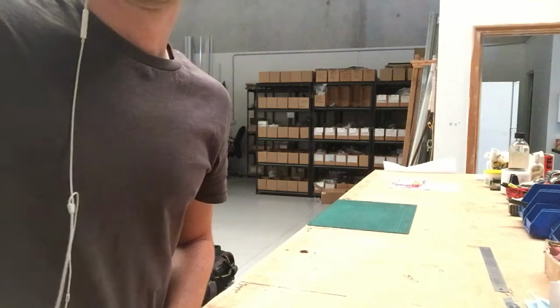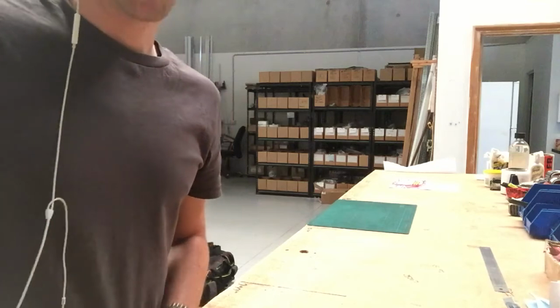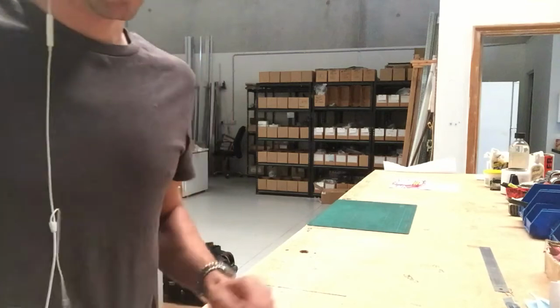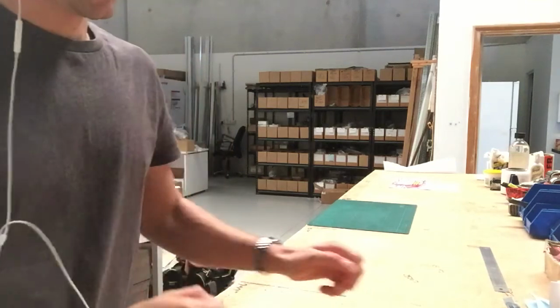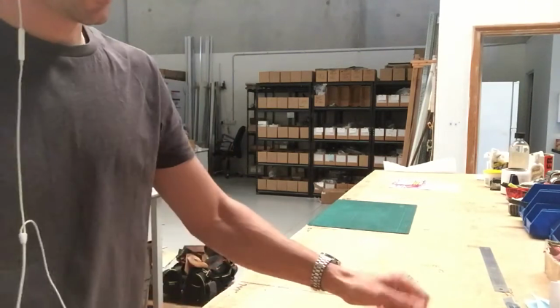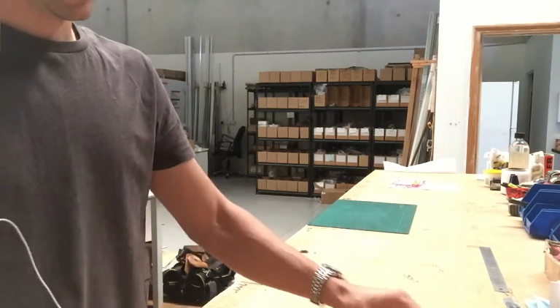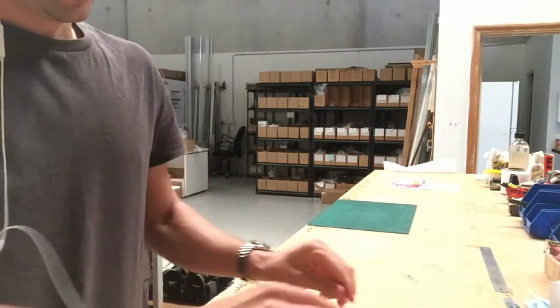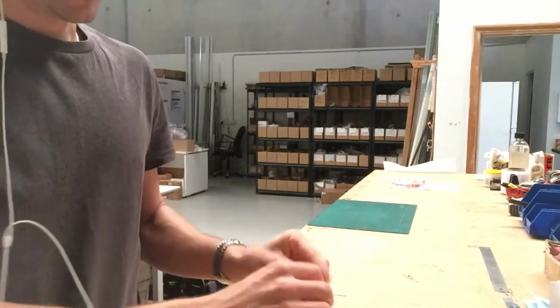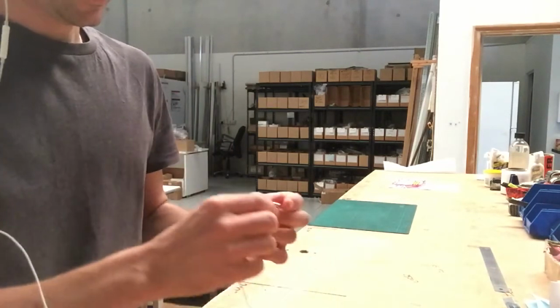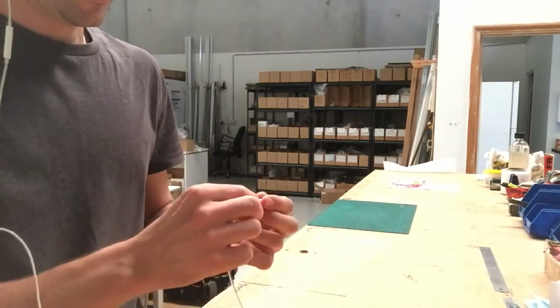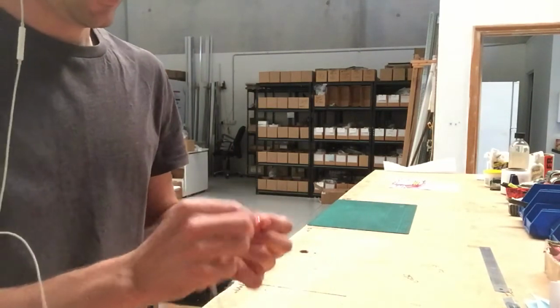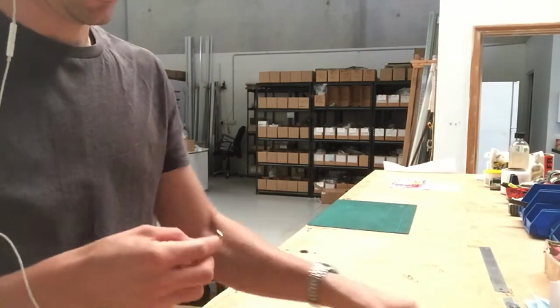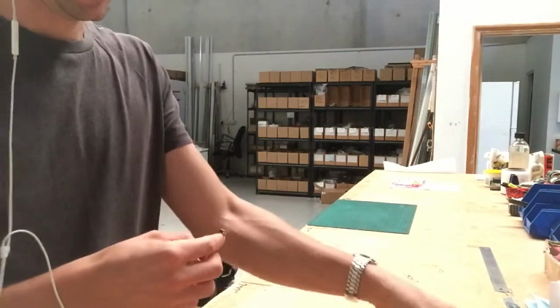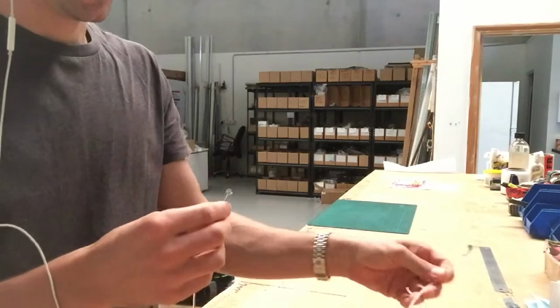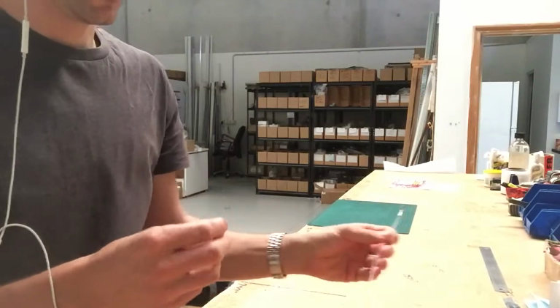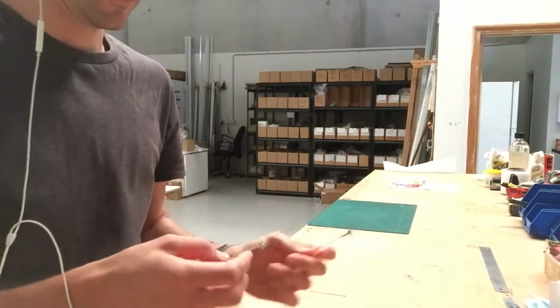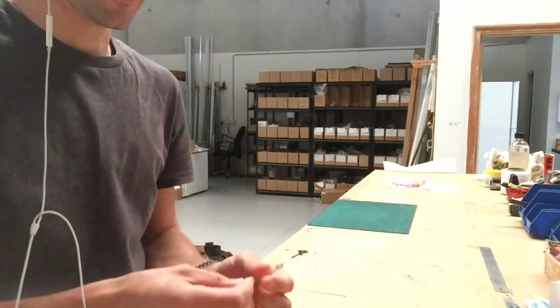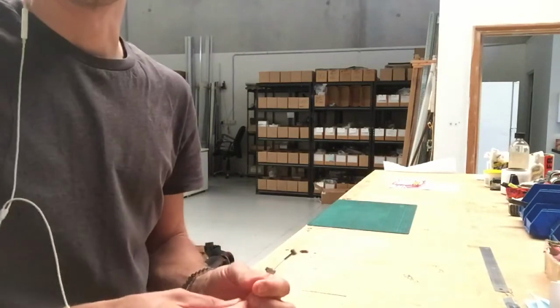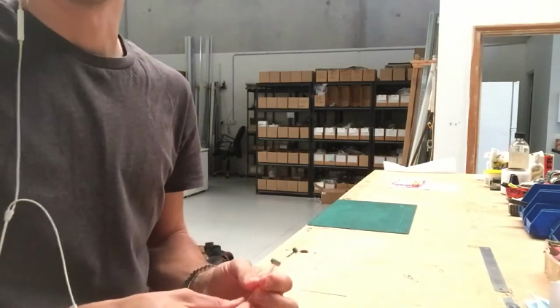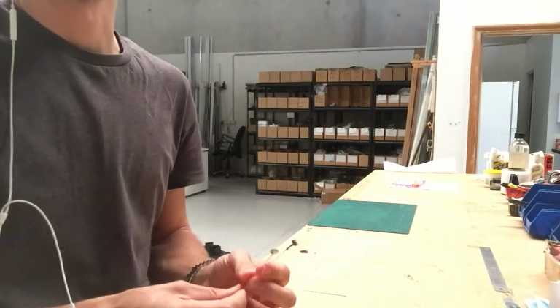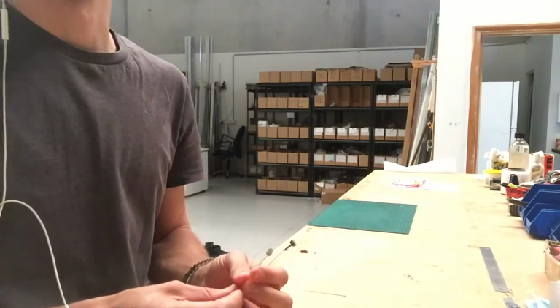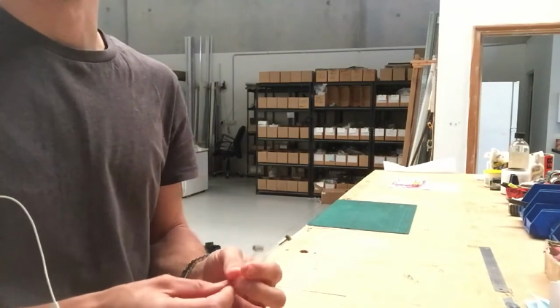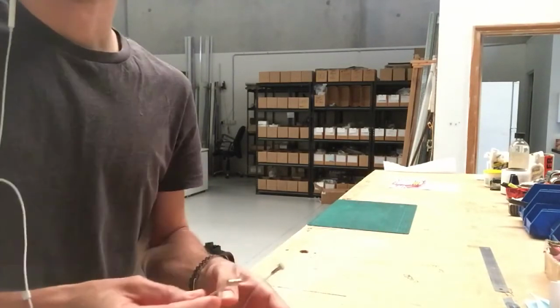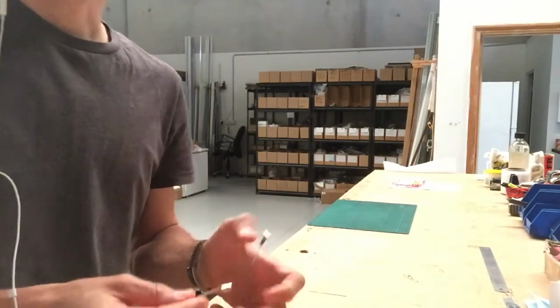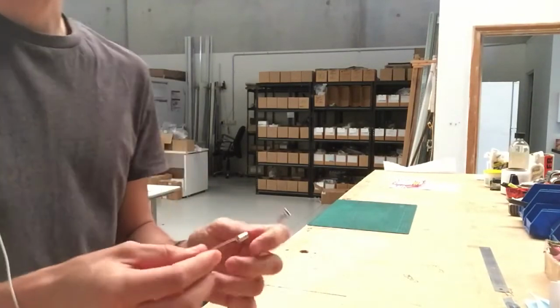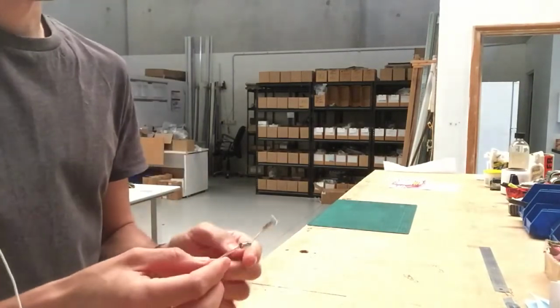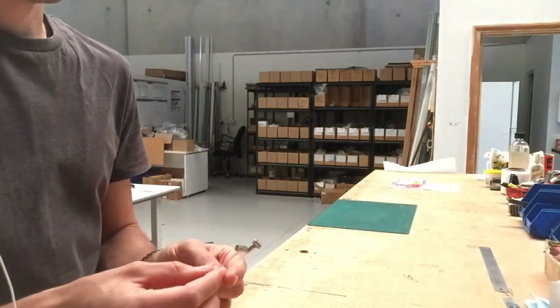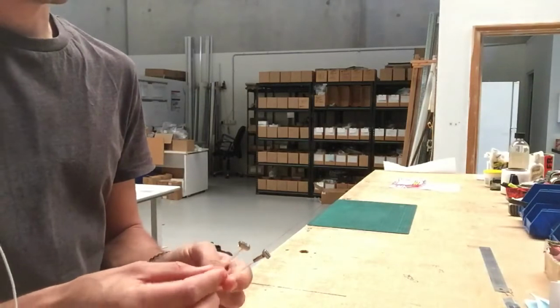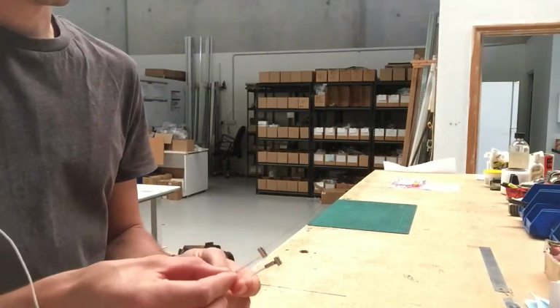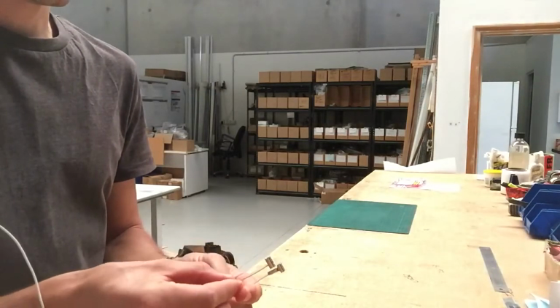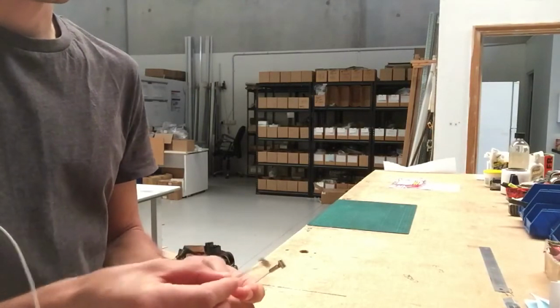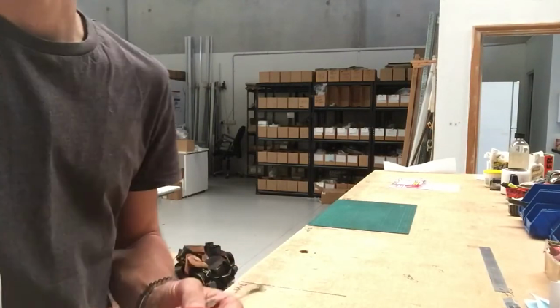Hi there, Picture Hanging Systems customers. My name's Luke, and I'm here in the workshop today to talk to you about the differences between the locator hangers, so you can get an idea of how they work and which one might suit your system better.